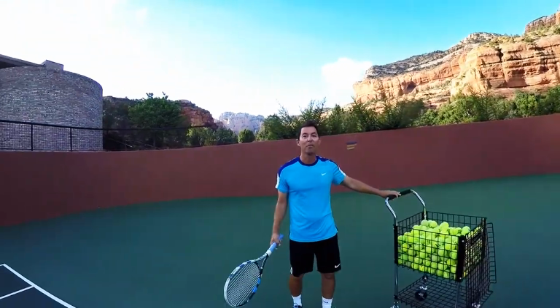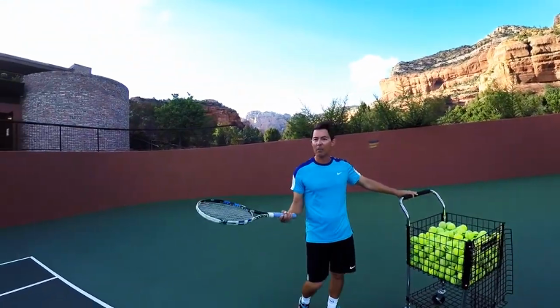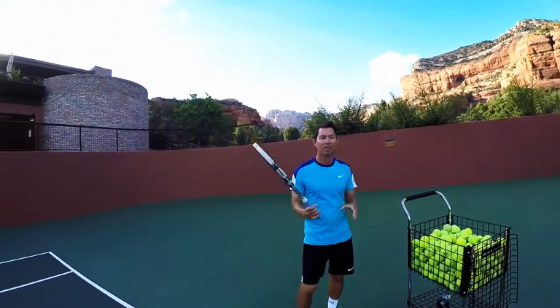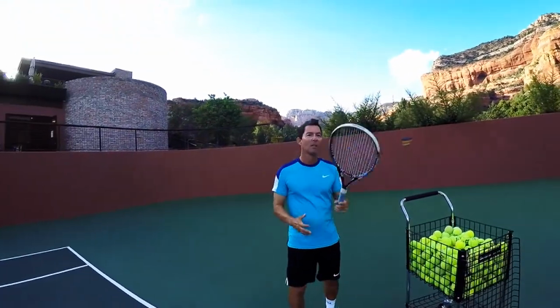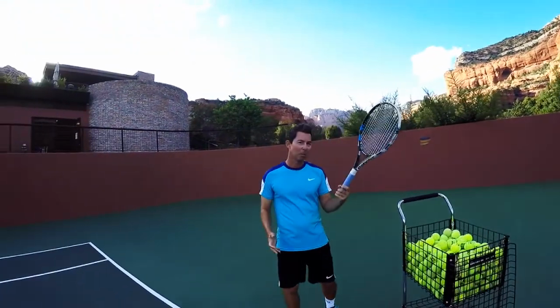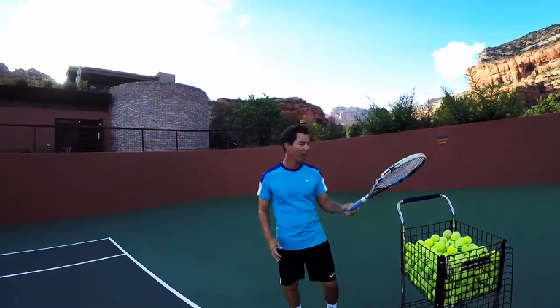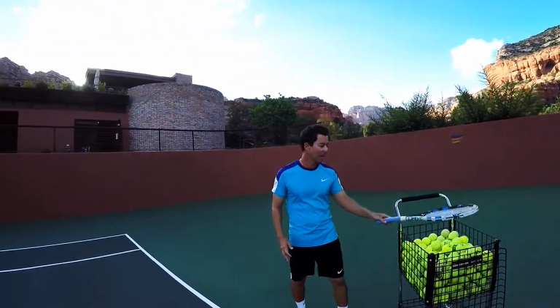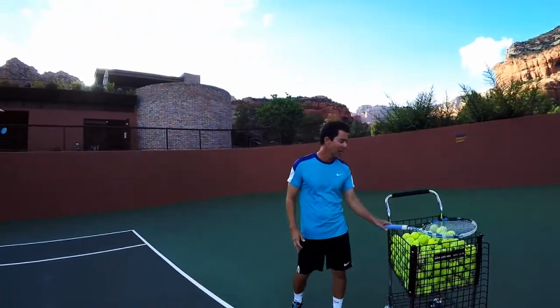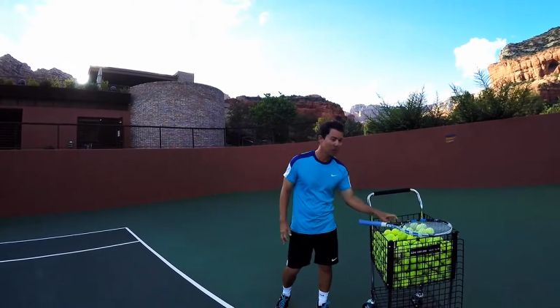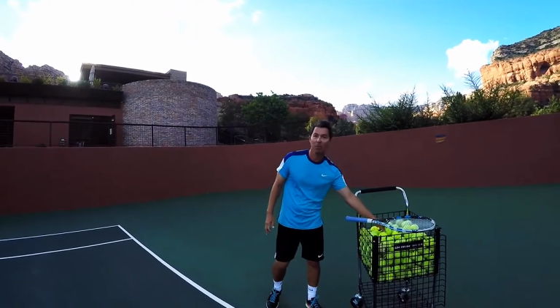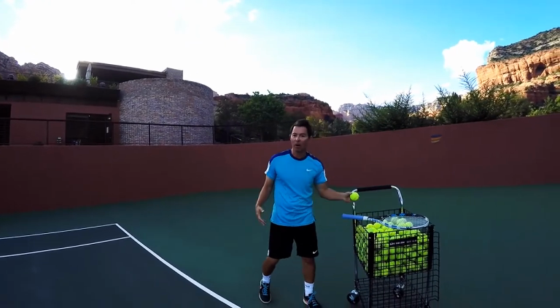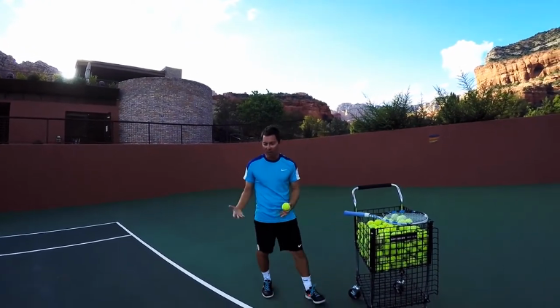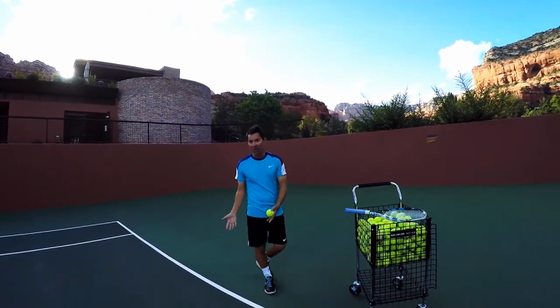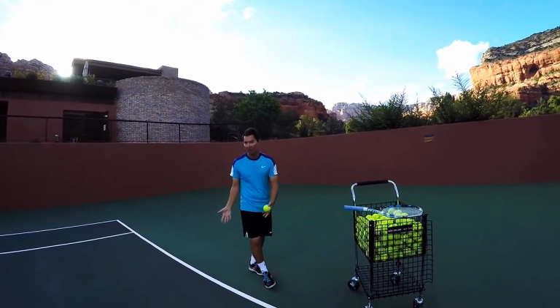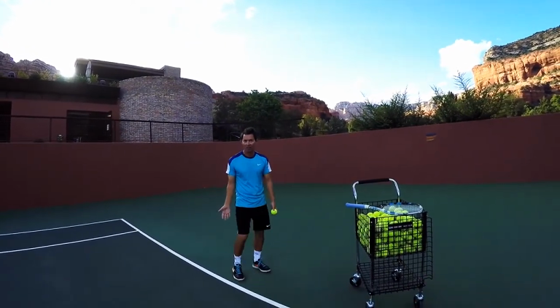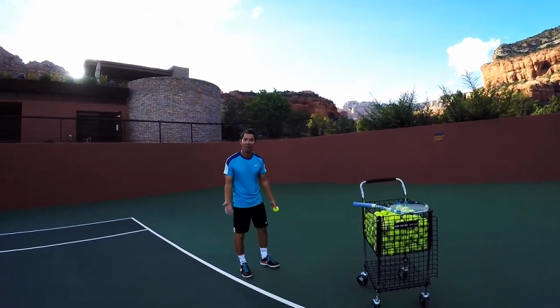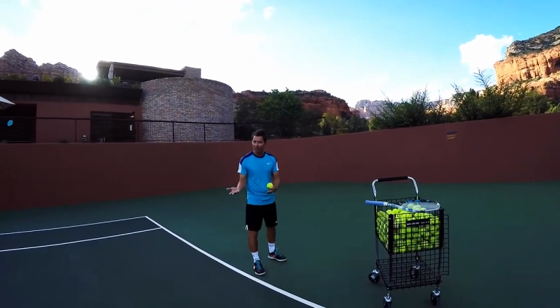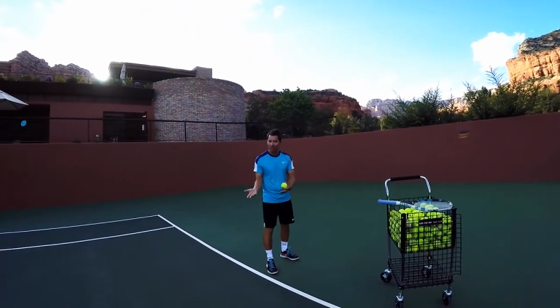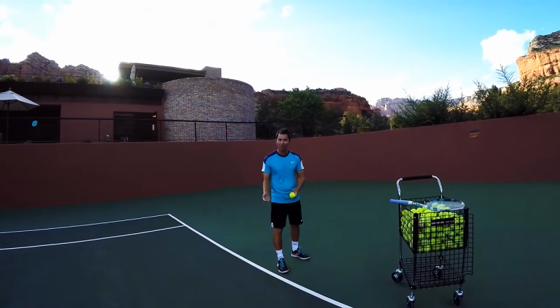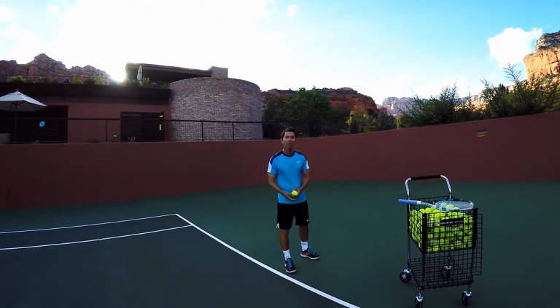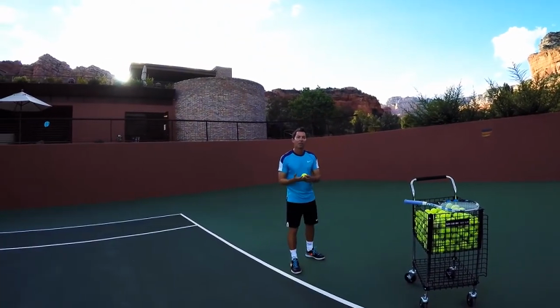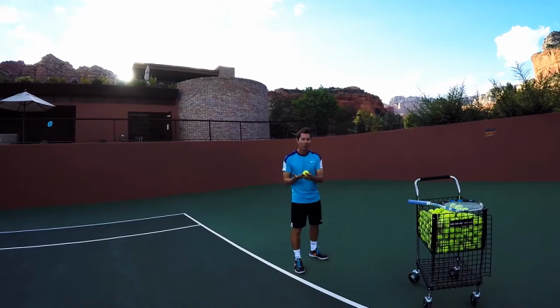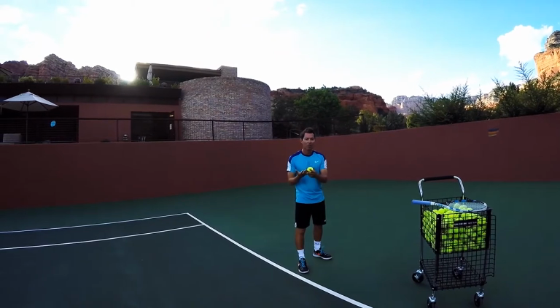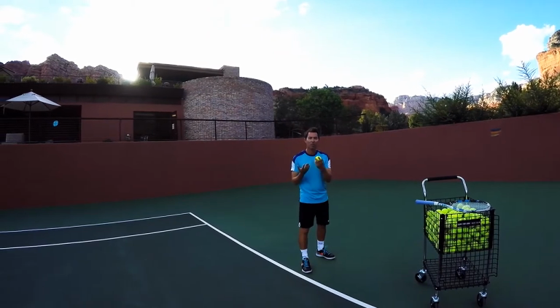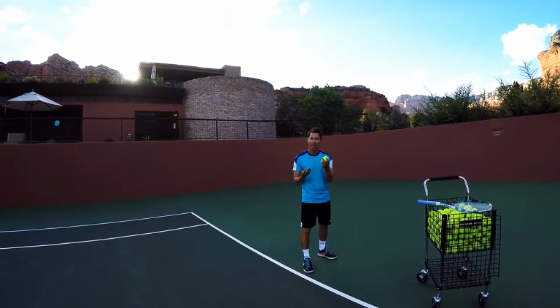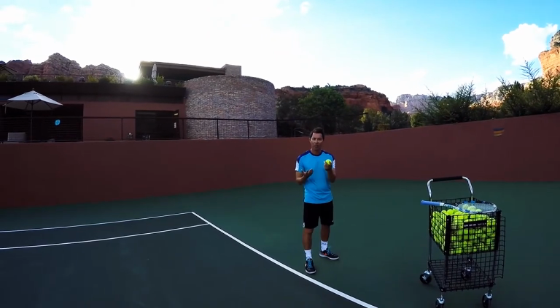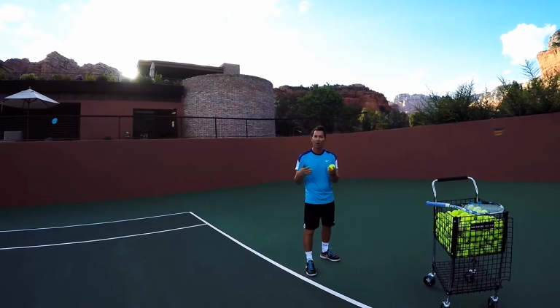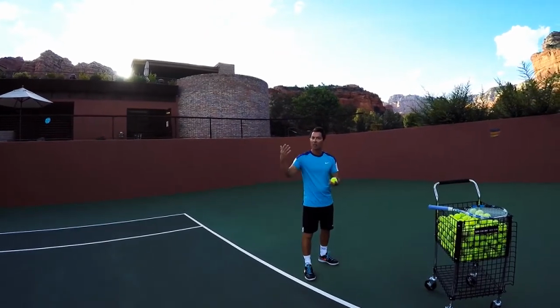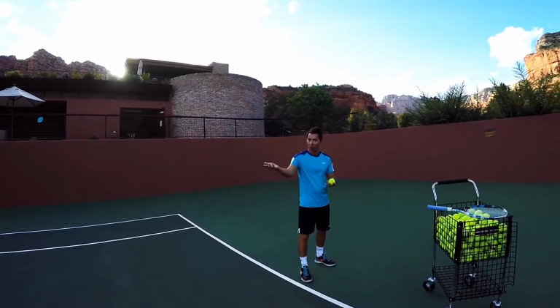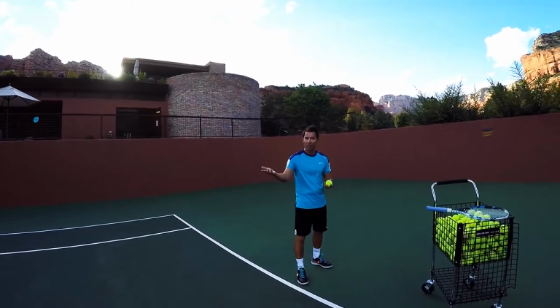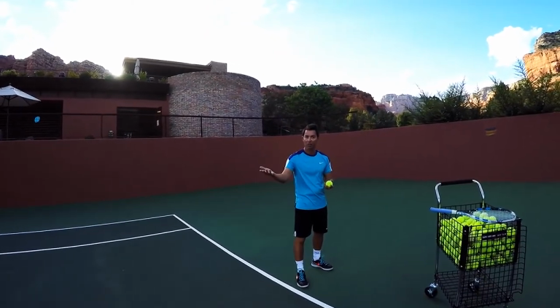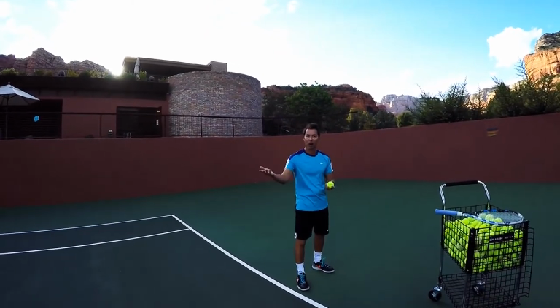First step: put your racket down, grab a ball, and come up to the baseline like you're getting ready to serve. You're going to take the ball and throw it into the service box.